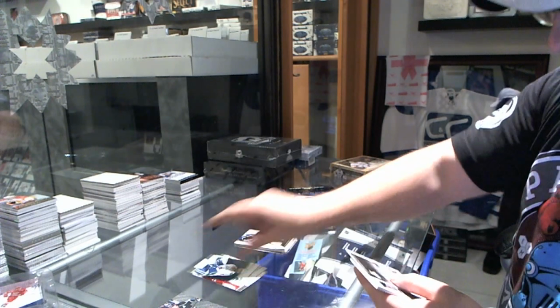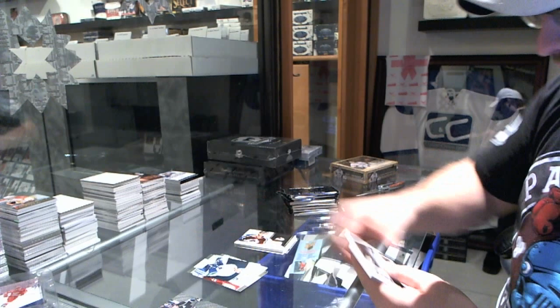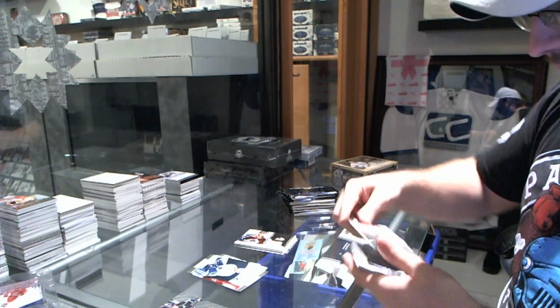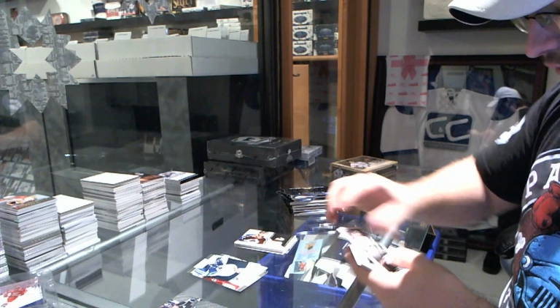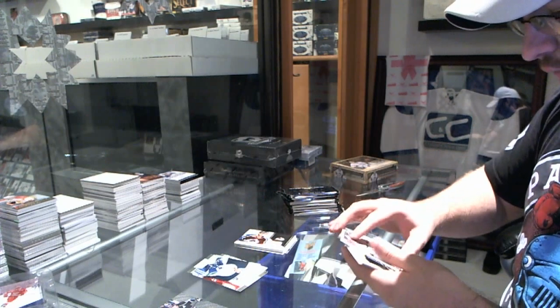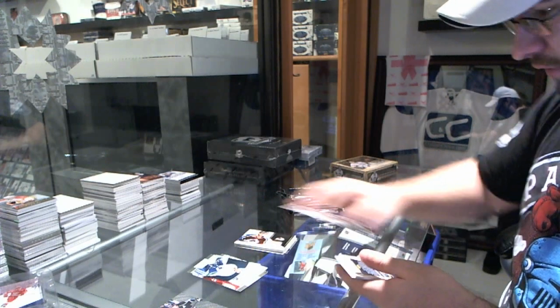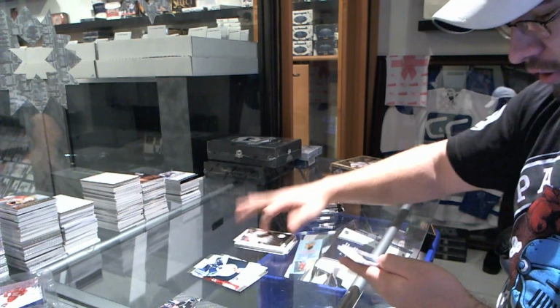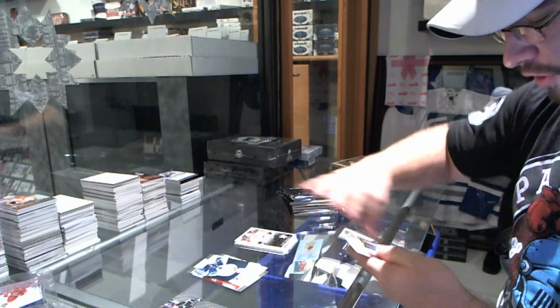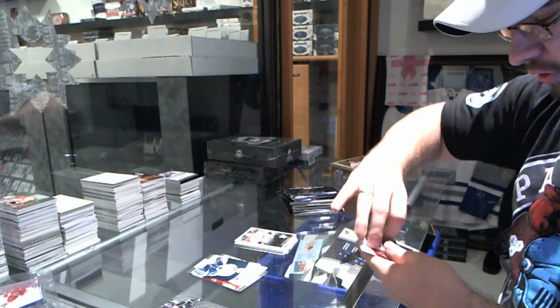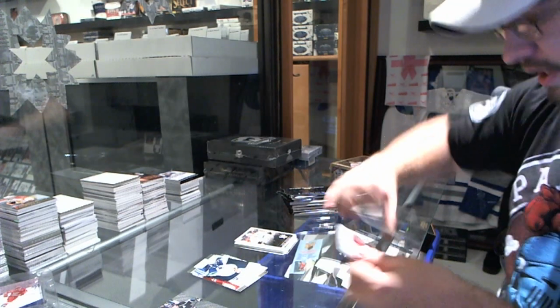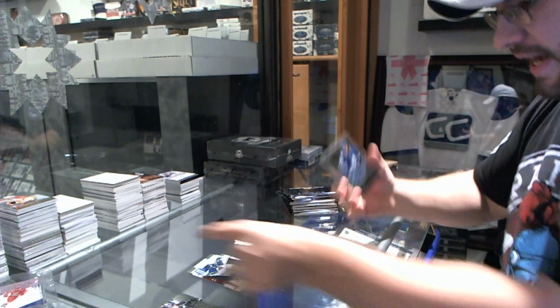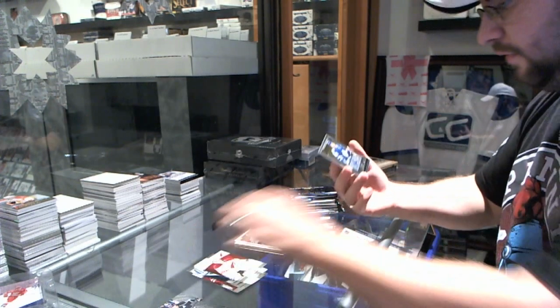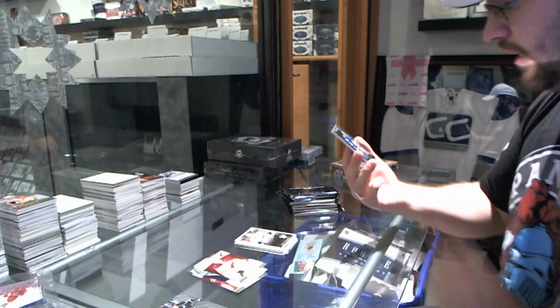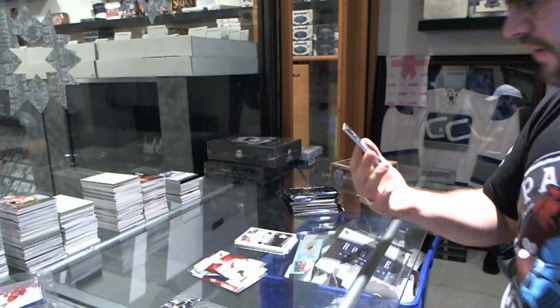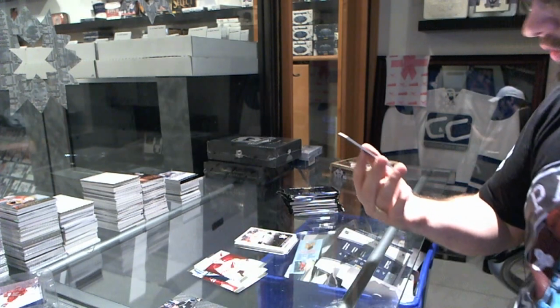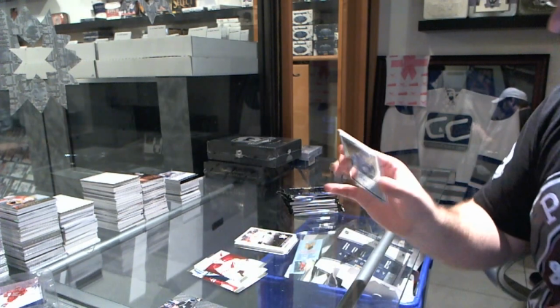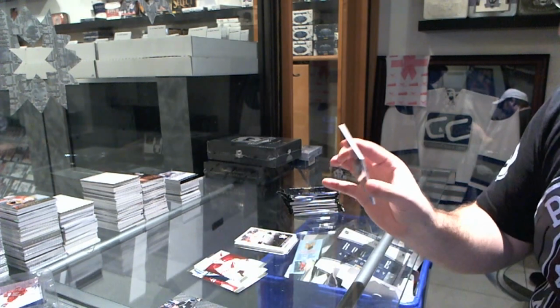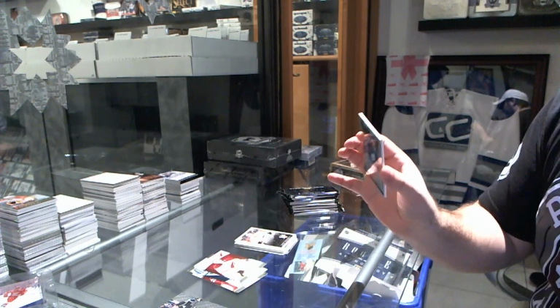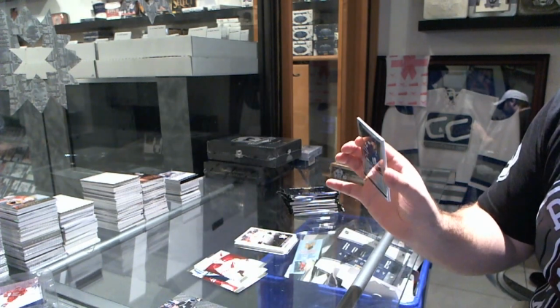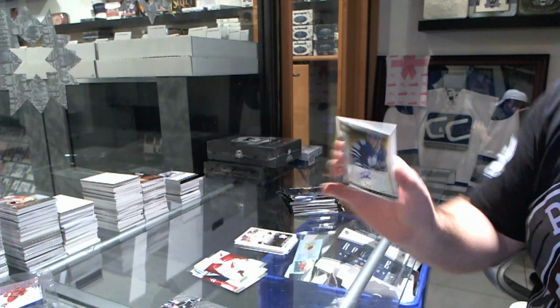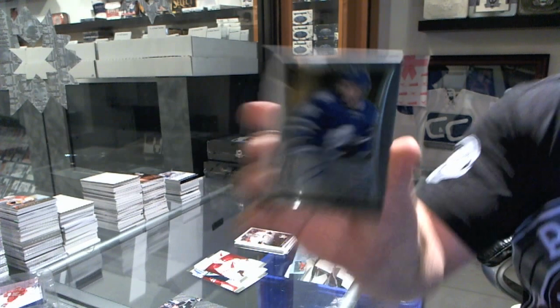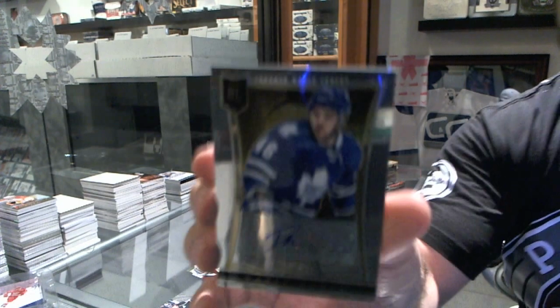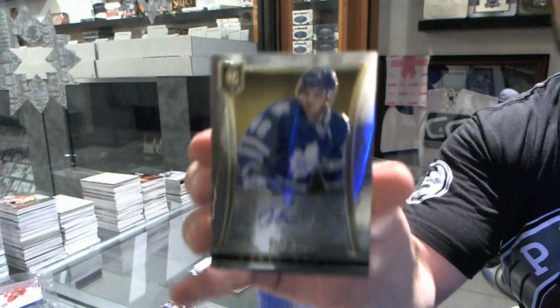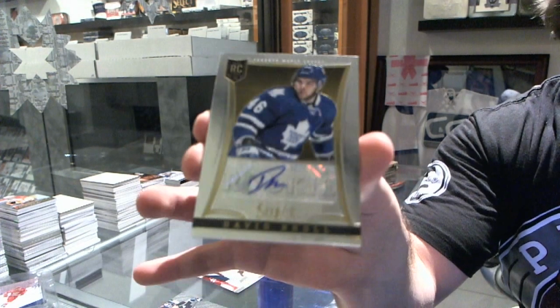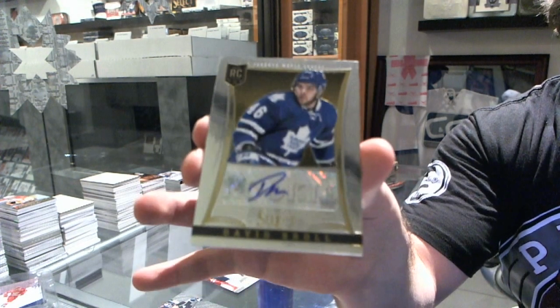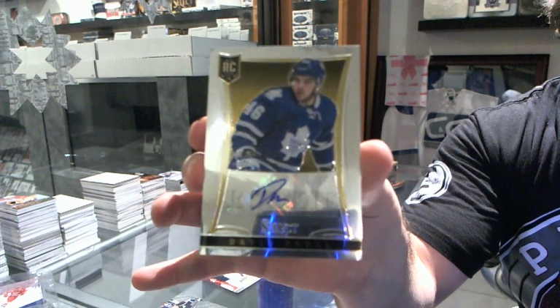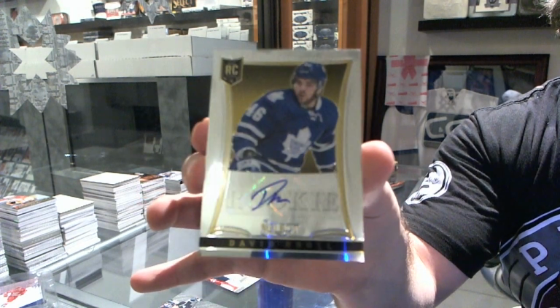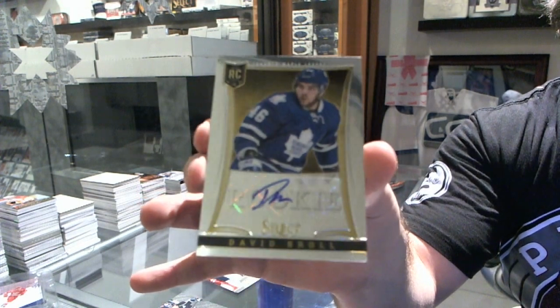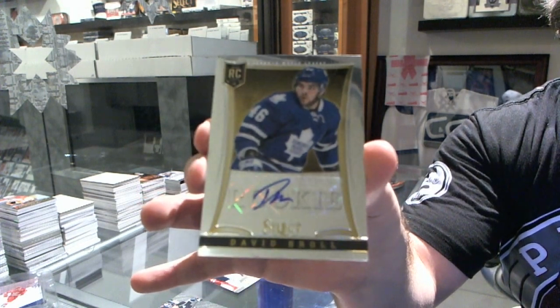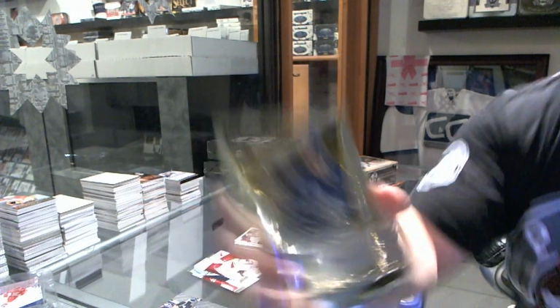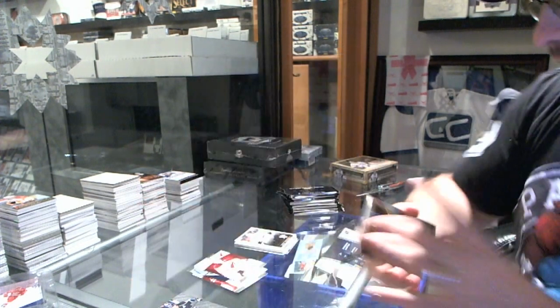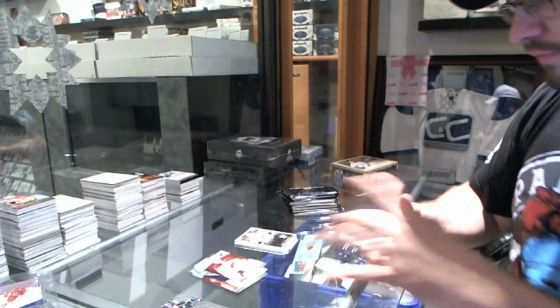Pittsburgh Penguins hot rookies of Eric Hartzell, and a Select rookie autograph number to 299 of David Brohl for the Toronto Maple Leafs.